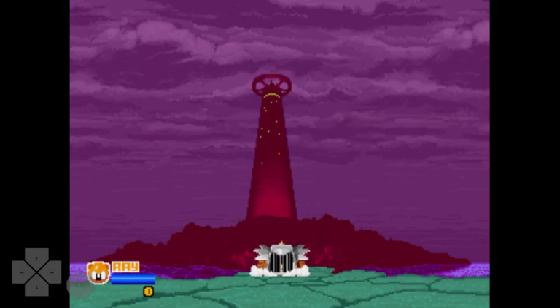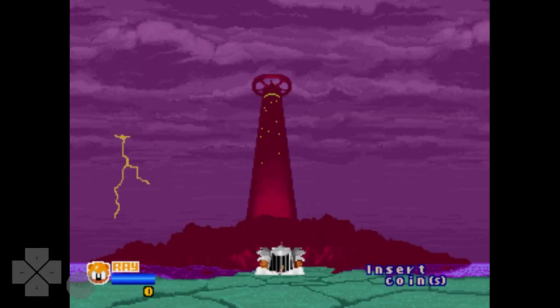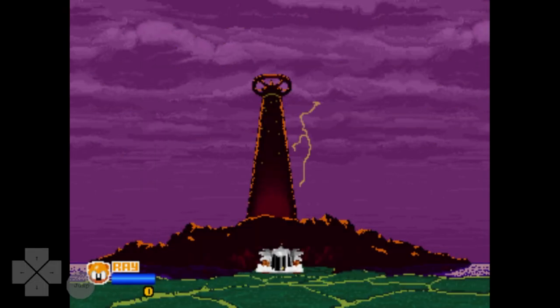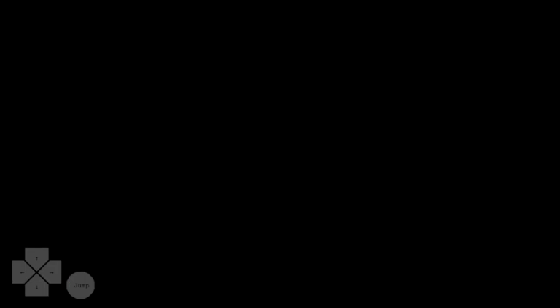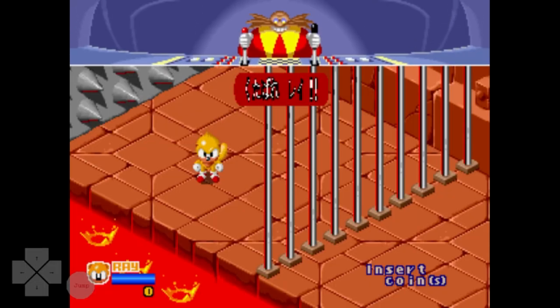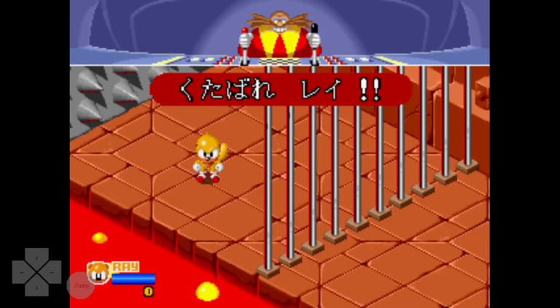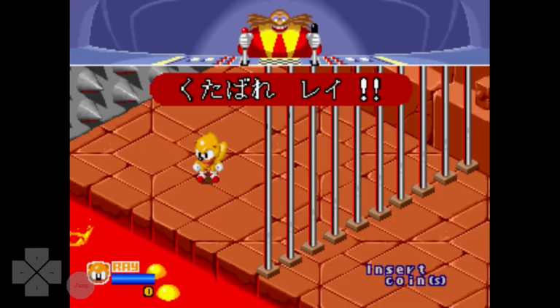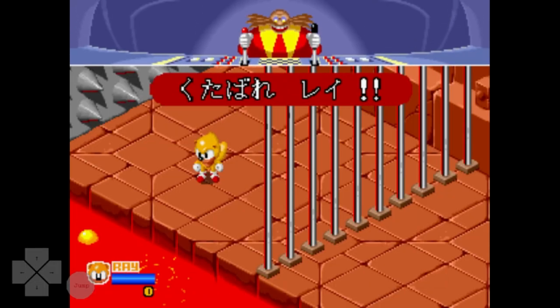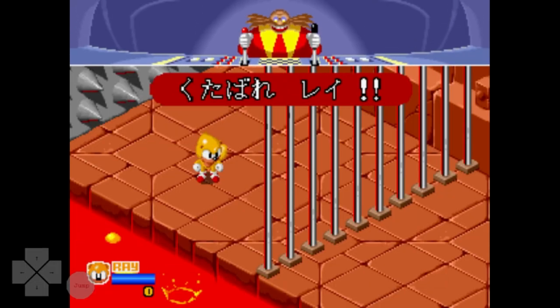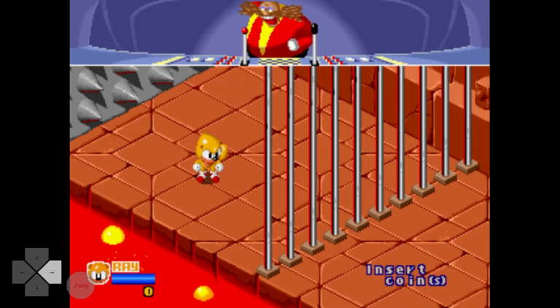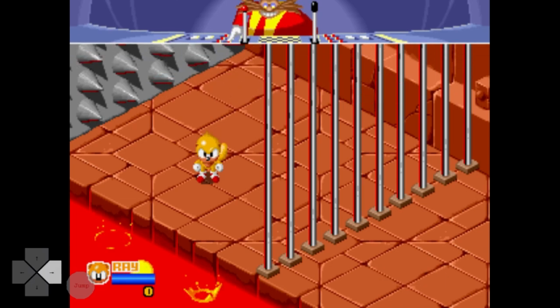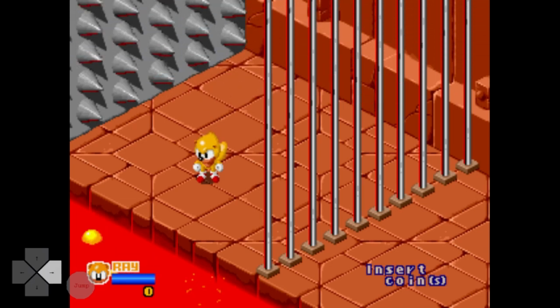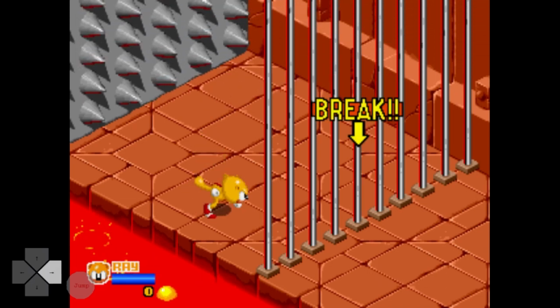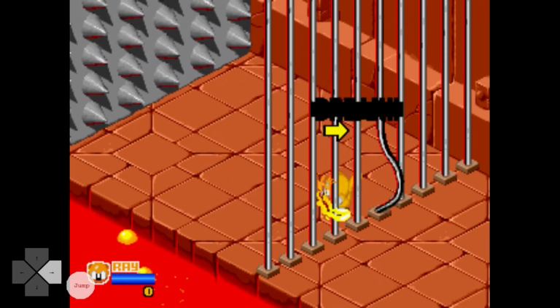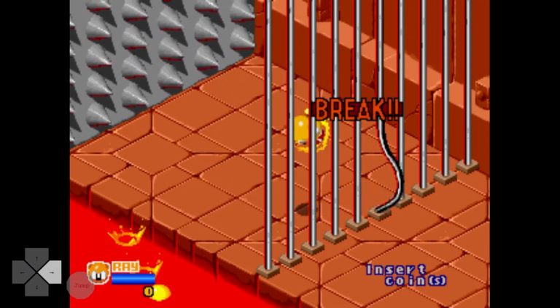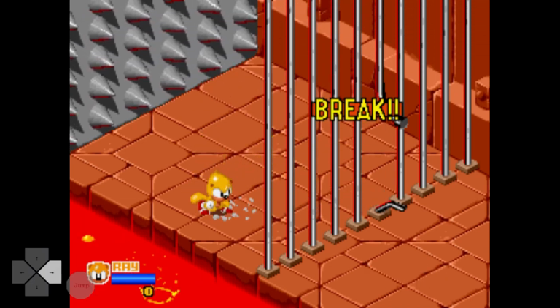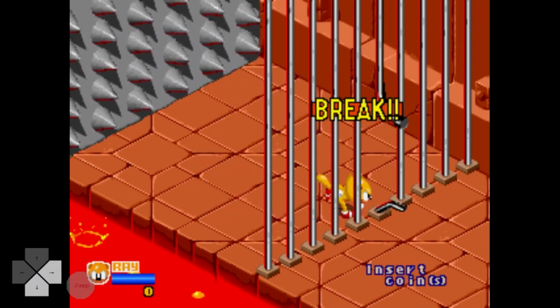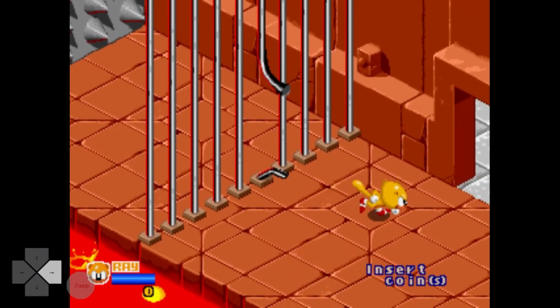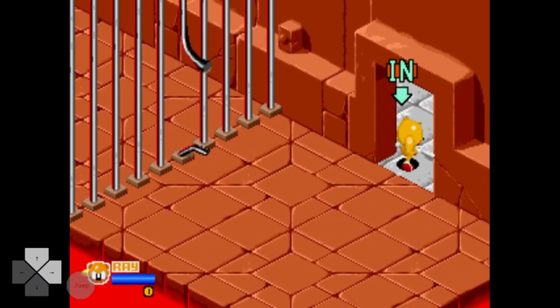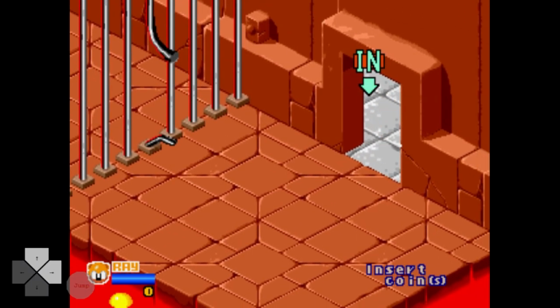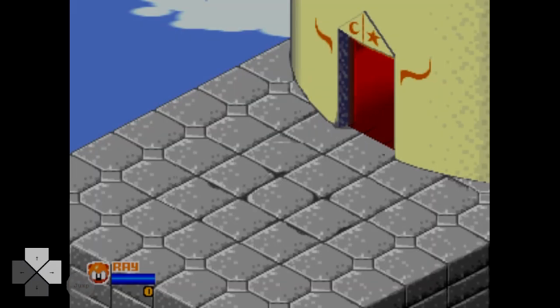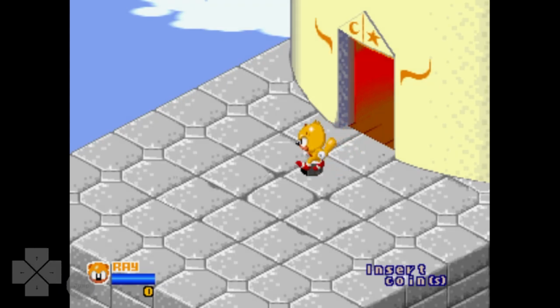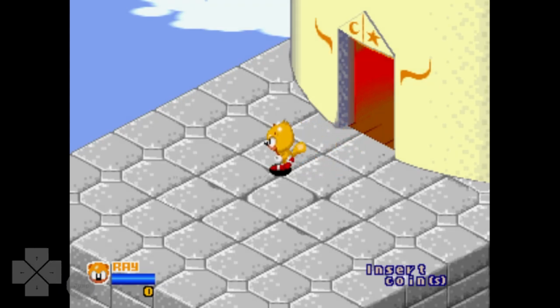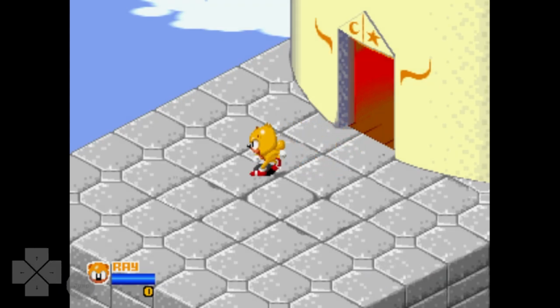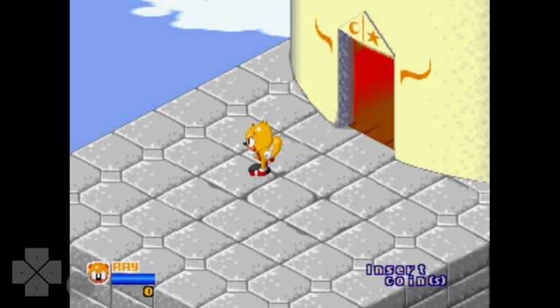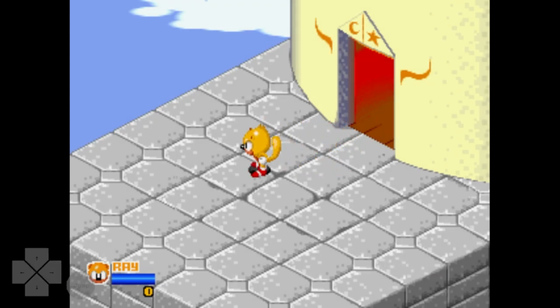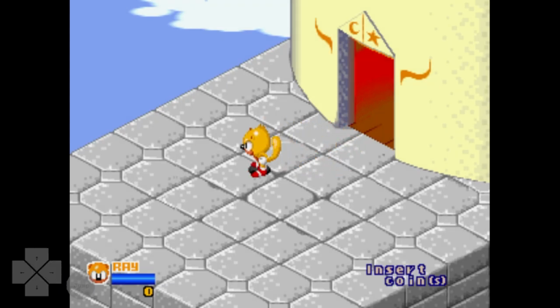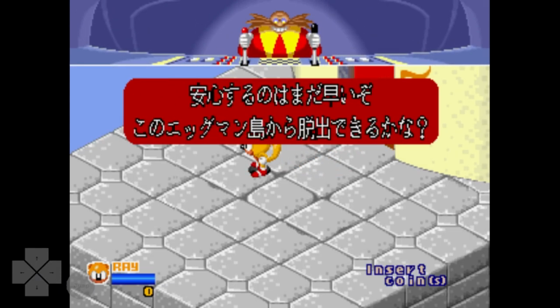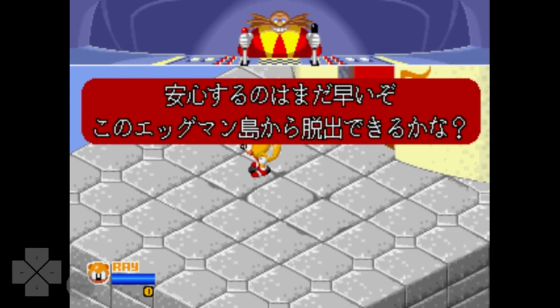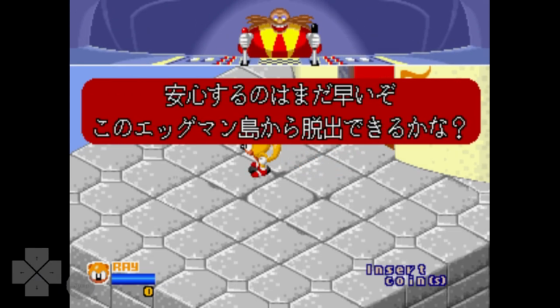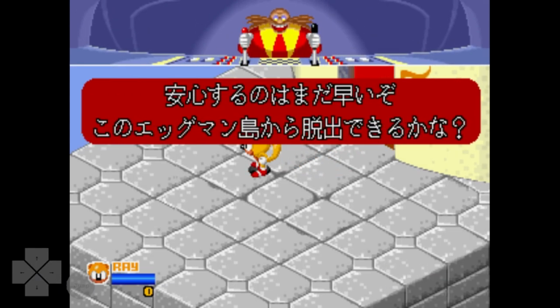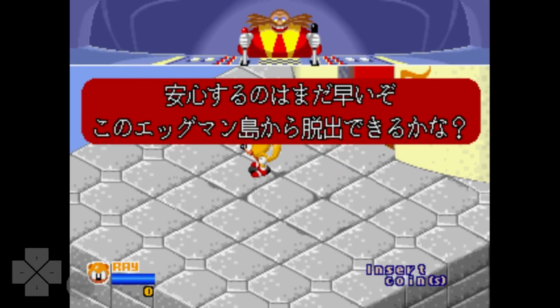Now let's get back to the start of the run. We're dropped into this jail cell where we have to break the bars and escape. The best way to approach this section is to hold down right and no other directions when going to break the bars, as this lets you easily slip through with only breaking one bar instead of two.